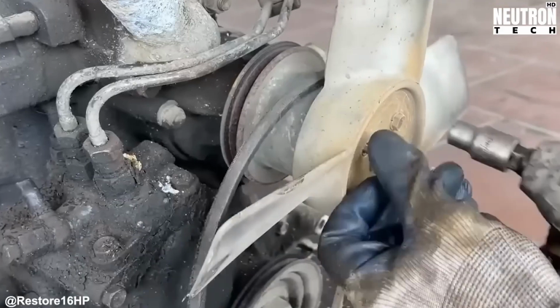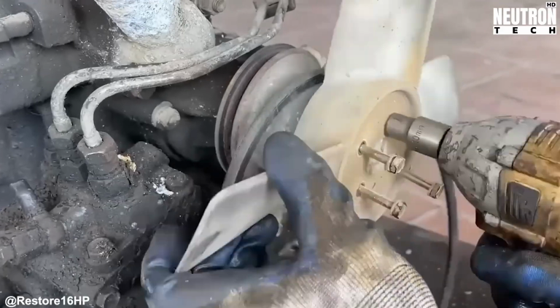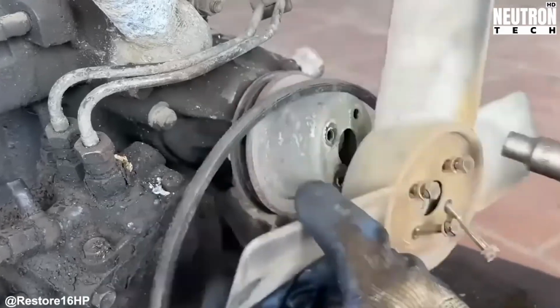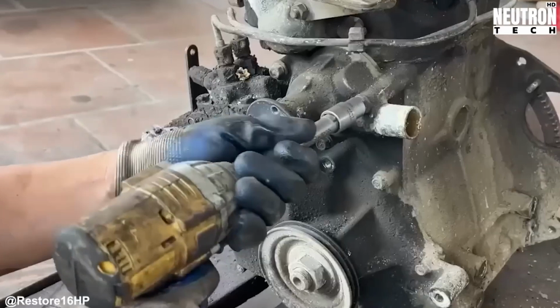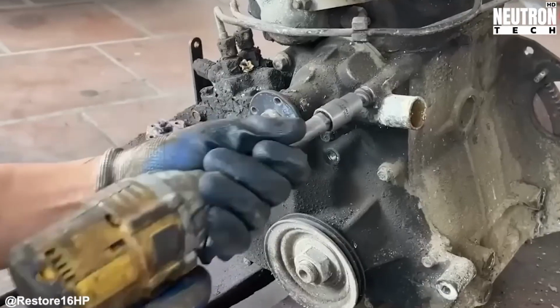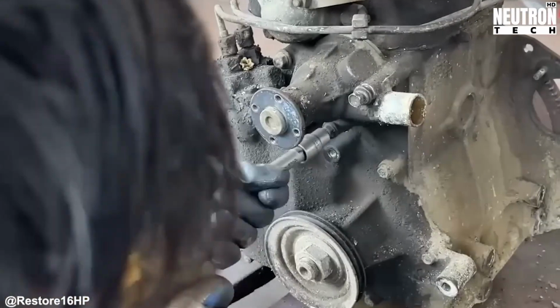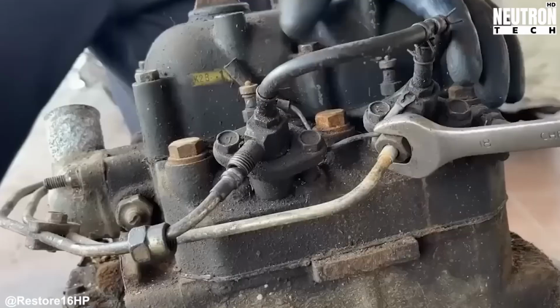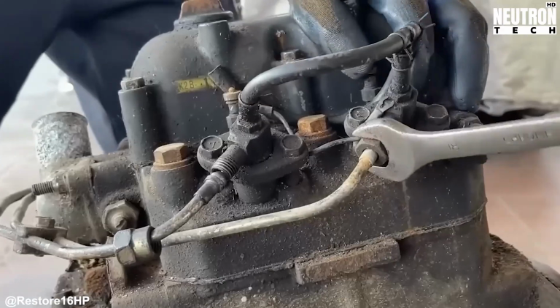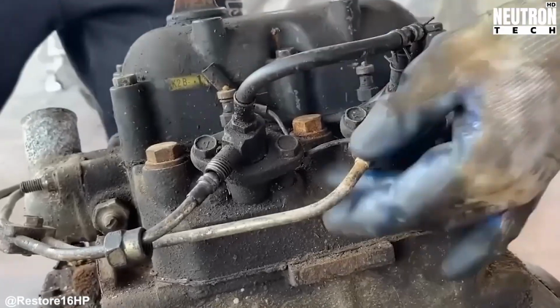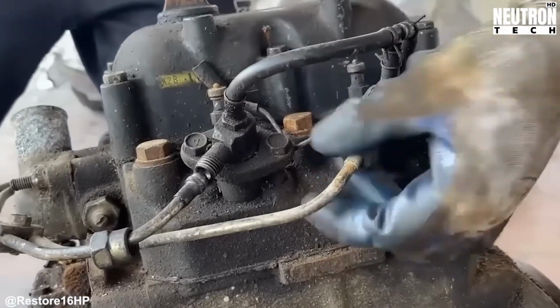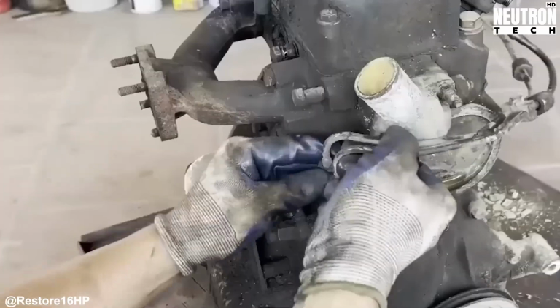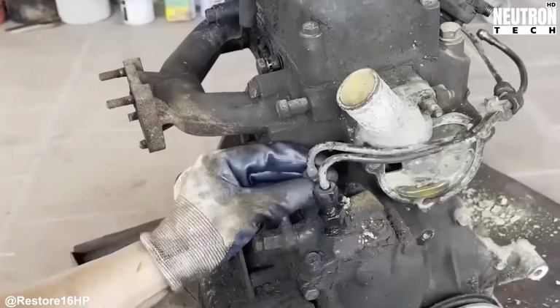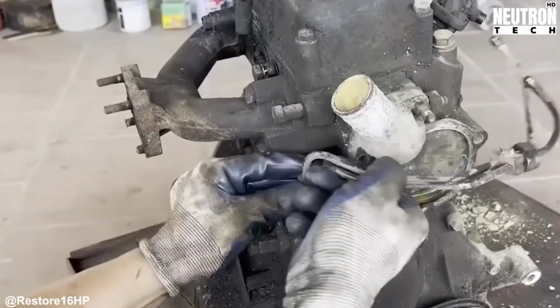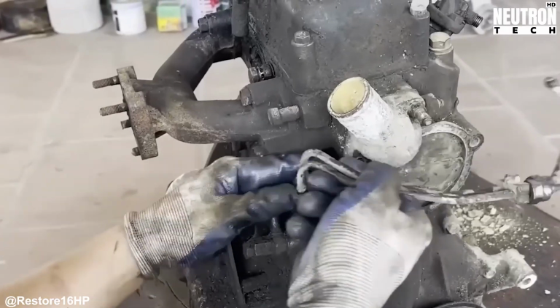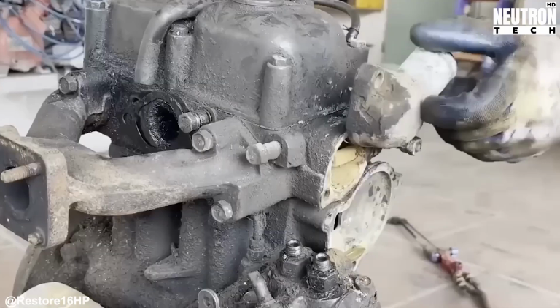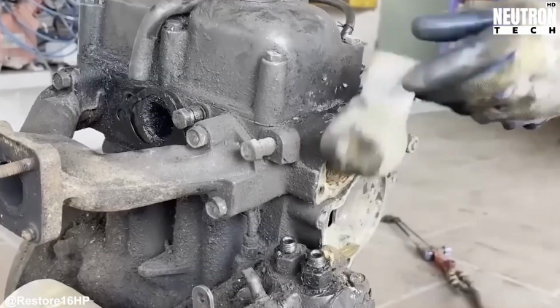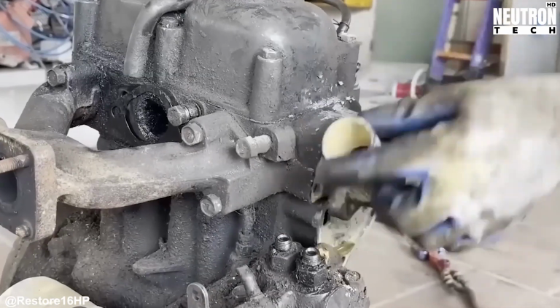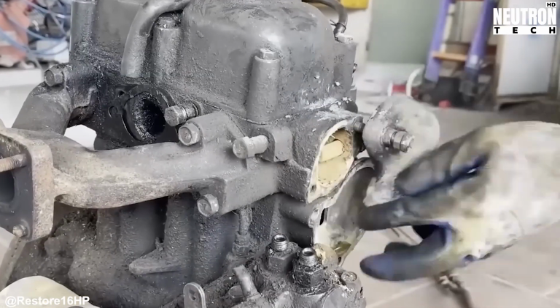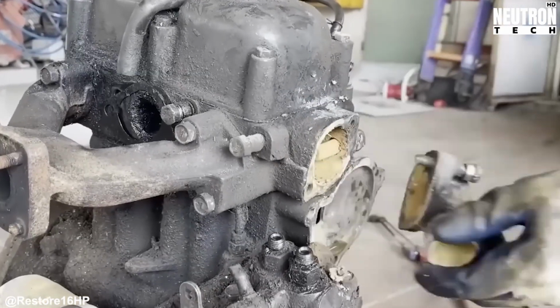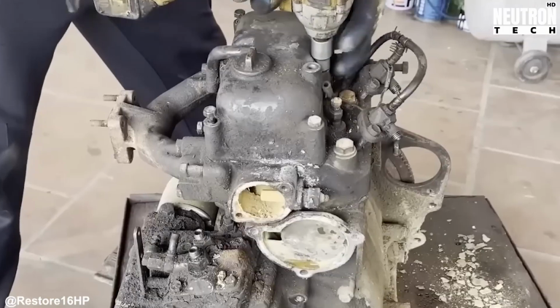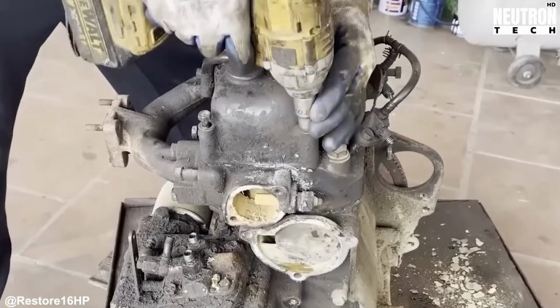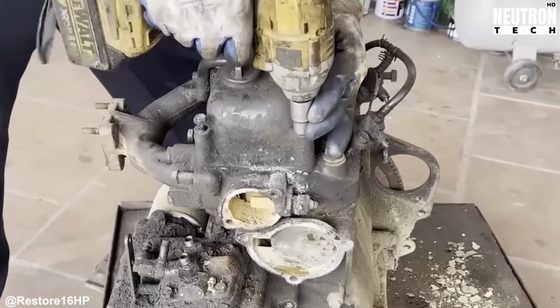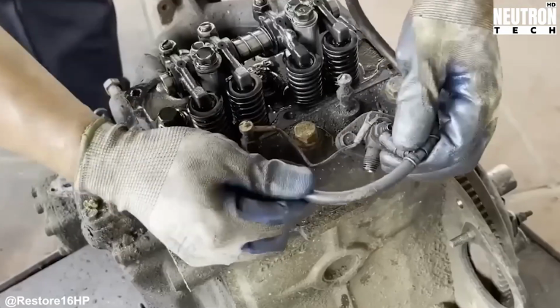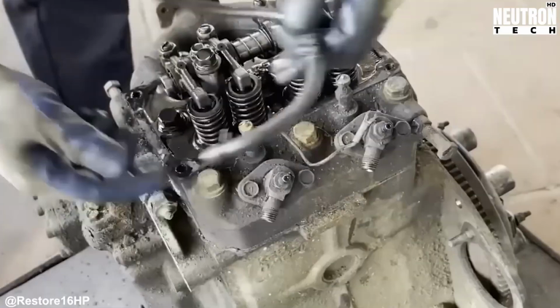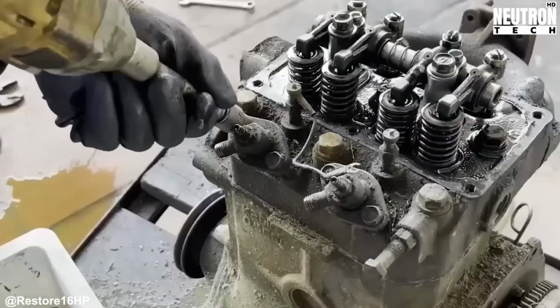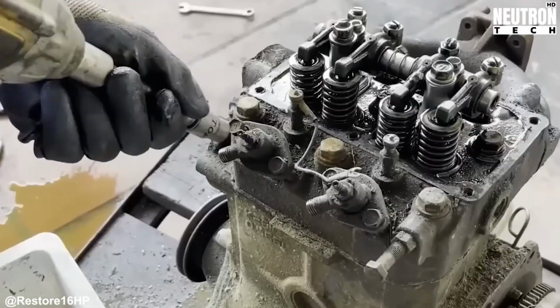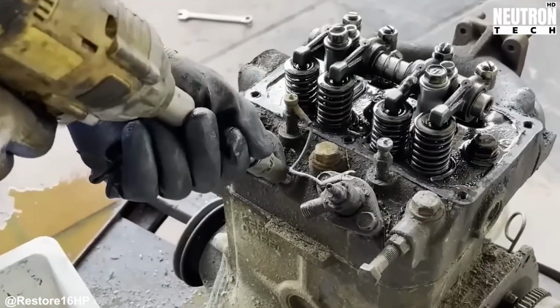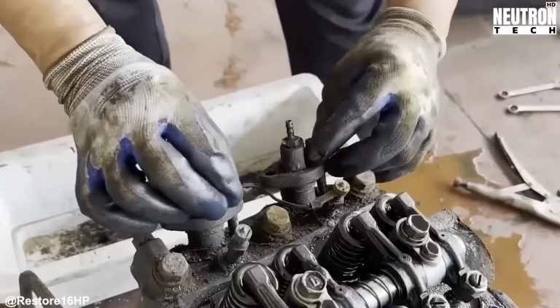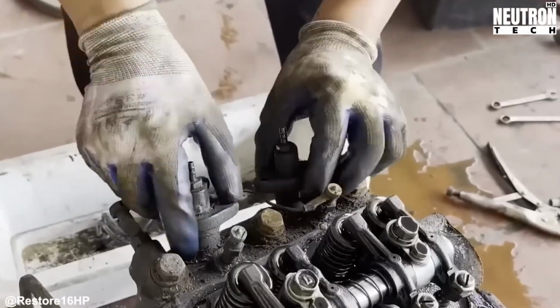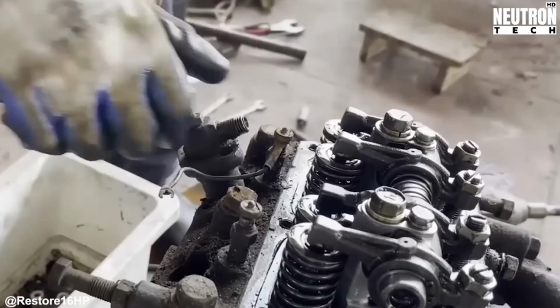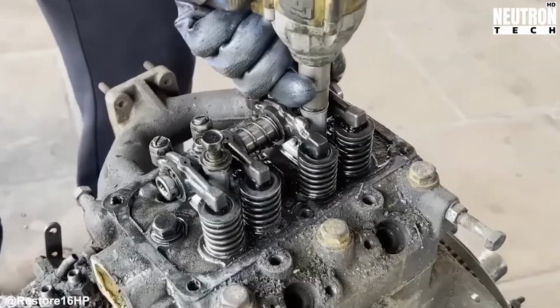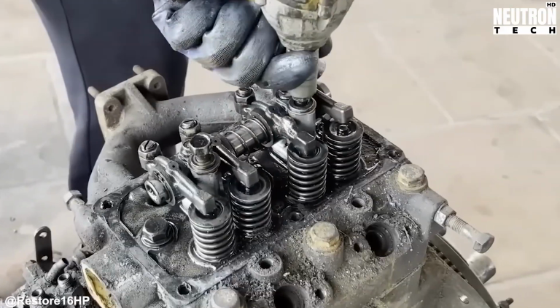Things get interesting as they start disconnecting everything that keeps this engine connected to the tractor. Wiring harnesses come undone, fuel lines get detached, and those throttle linkages get freed up. Each connection tells a story — some come apart easily, while others require careful persuasion.